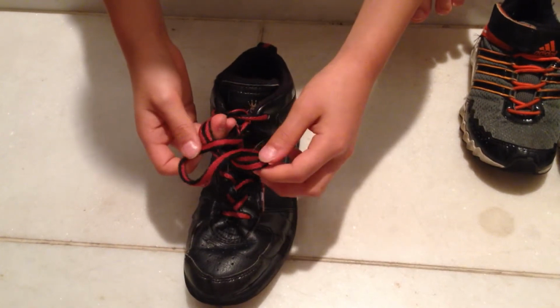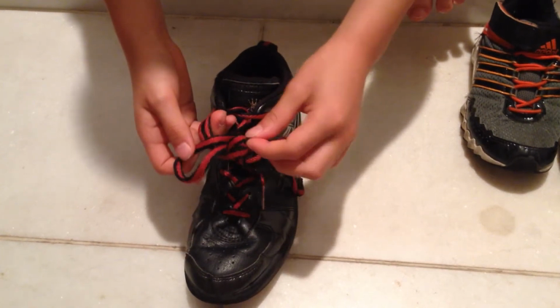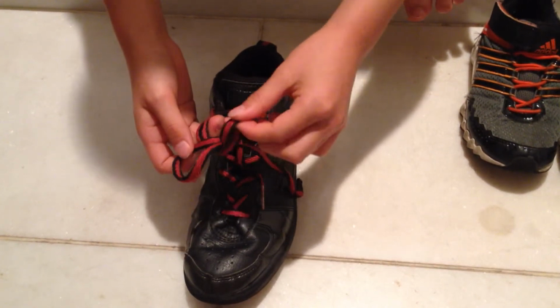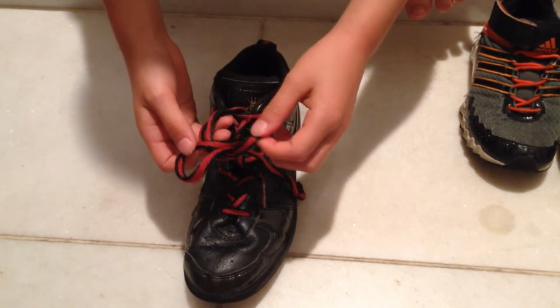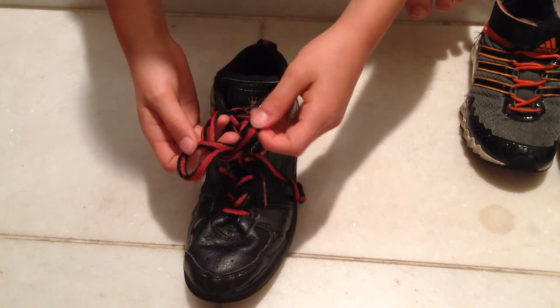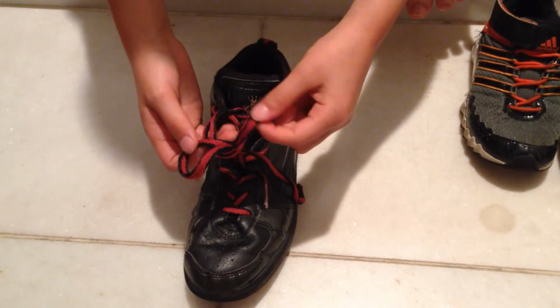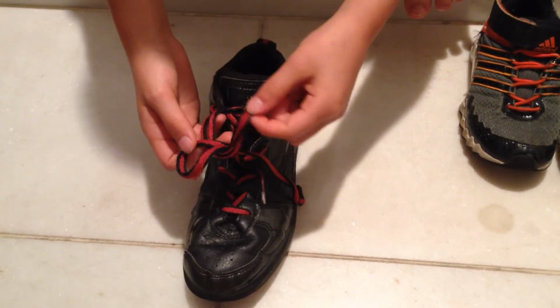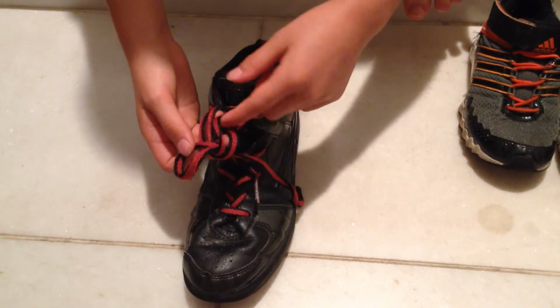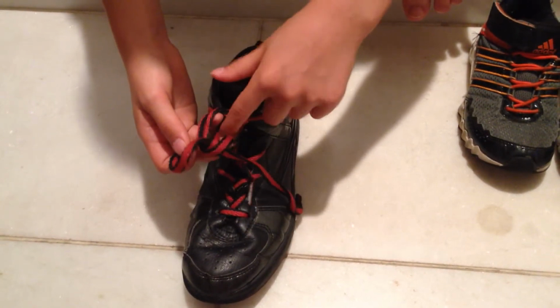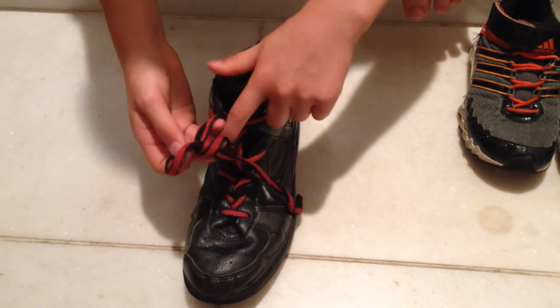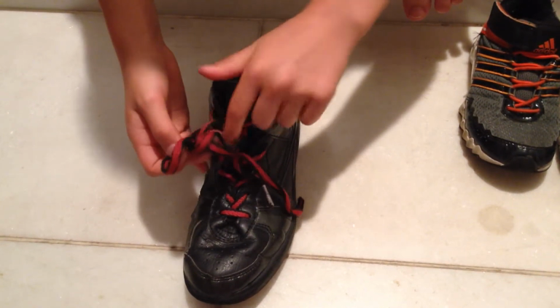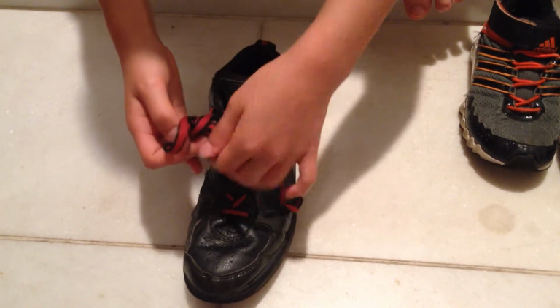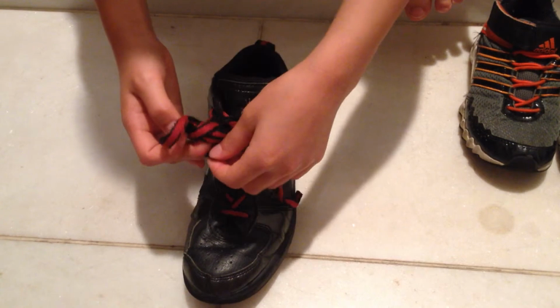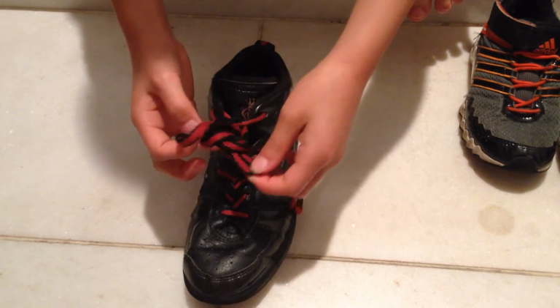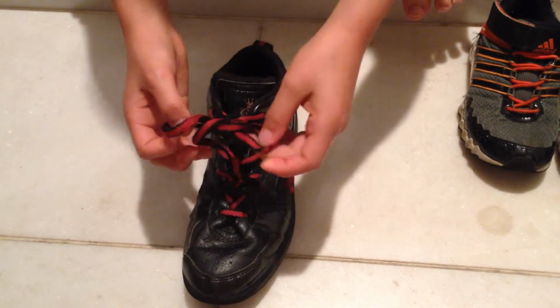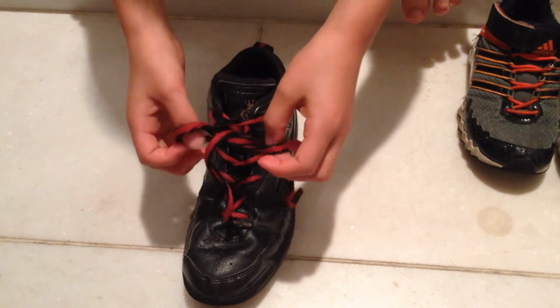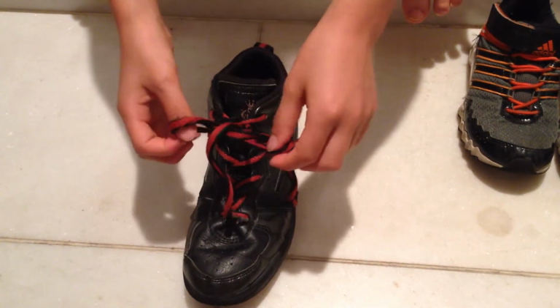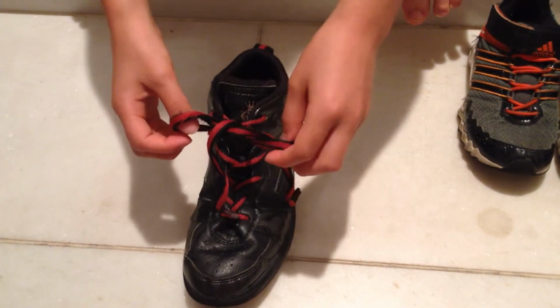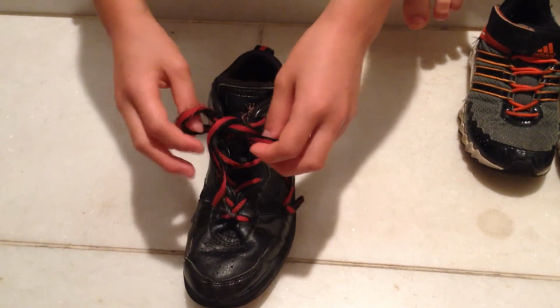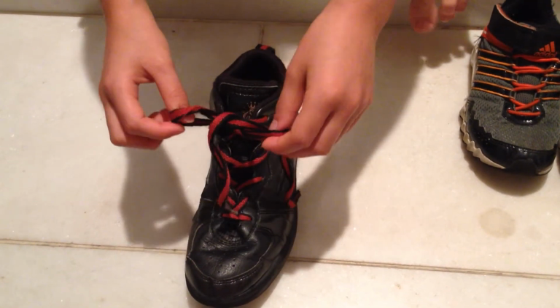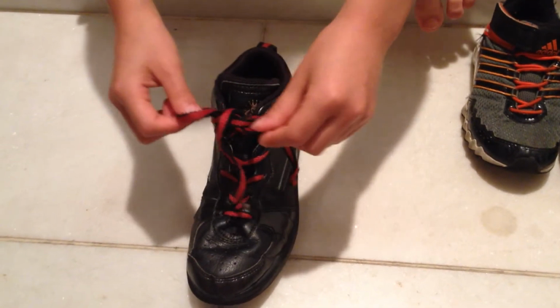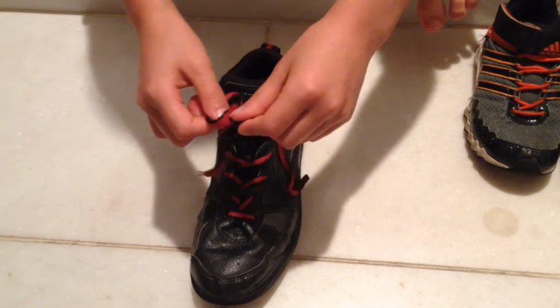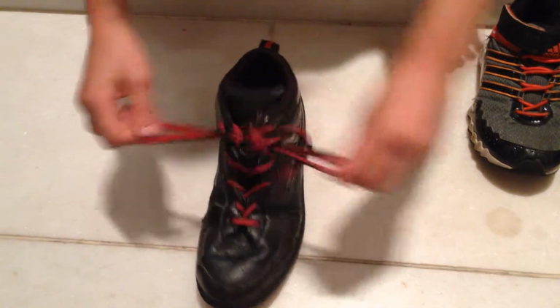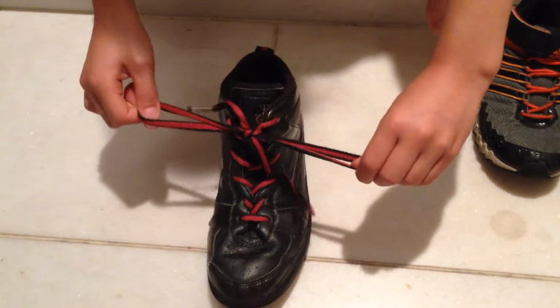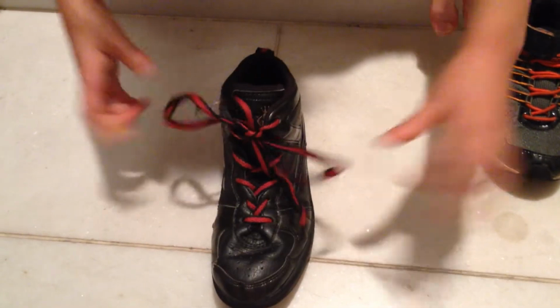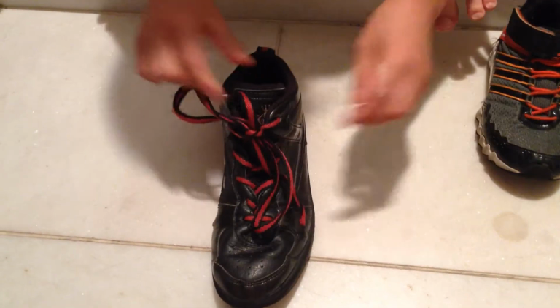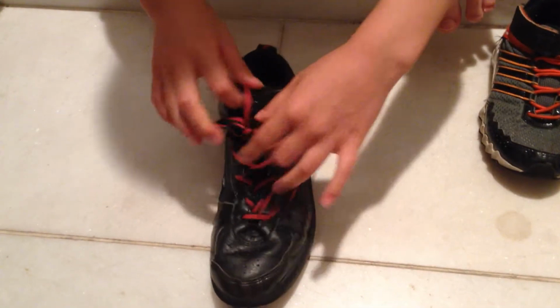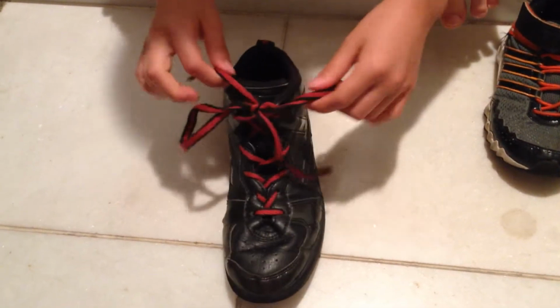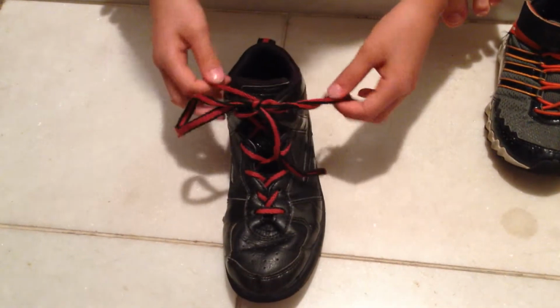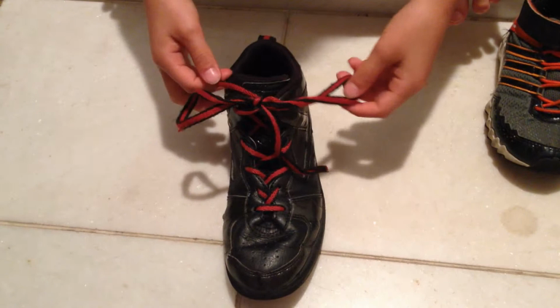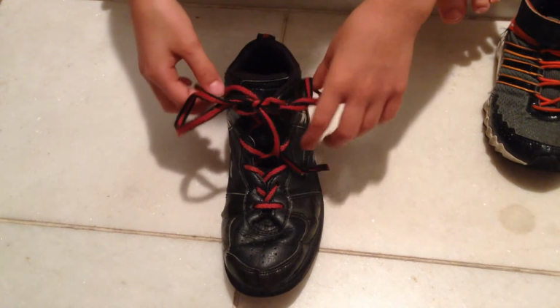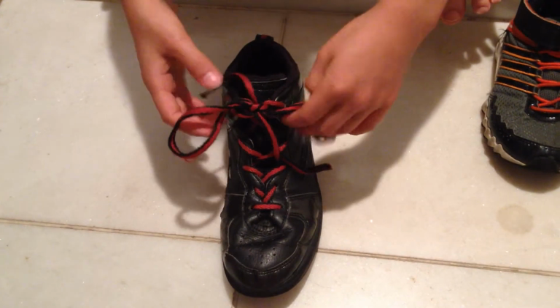And take one of them and bring it to this hole, pull it up, and pull both of them. Then I will redo it.